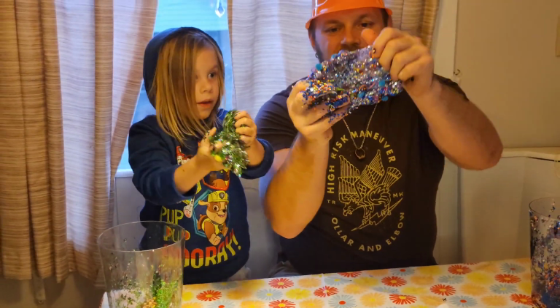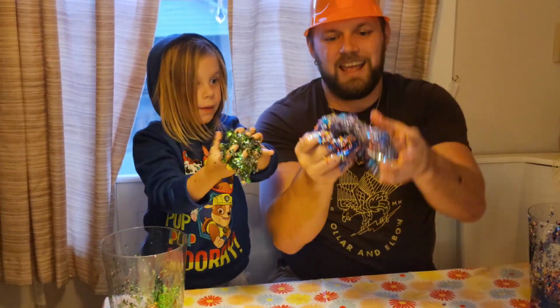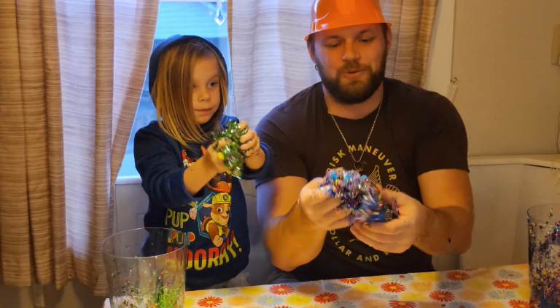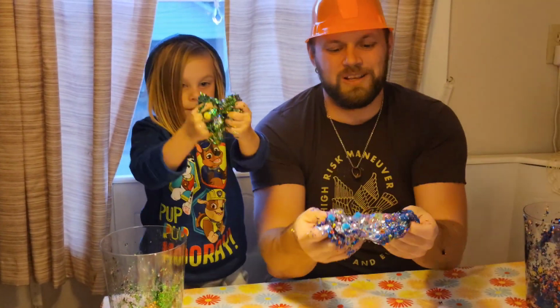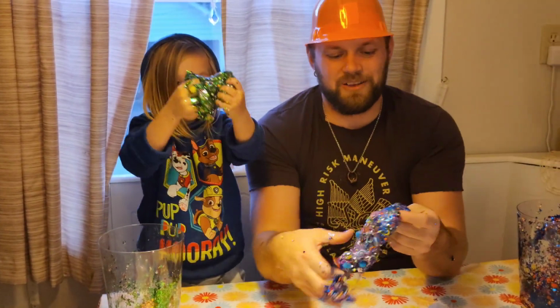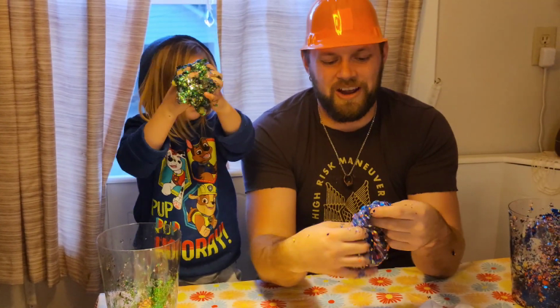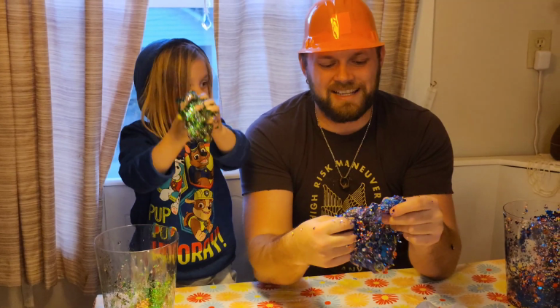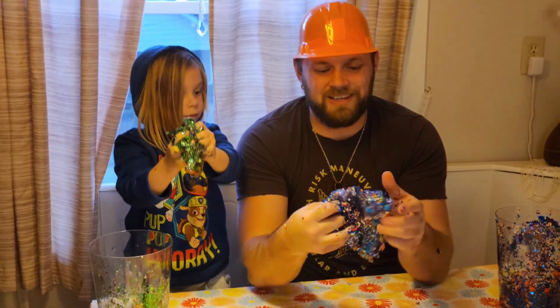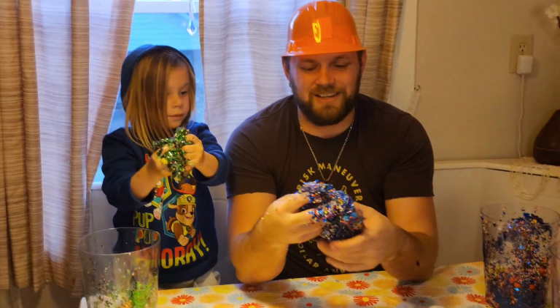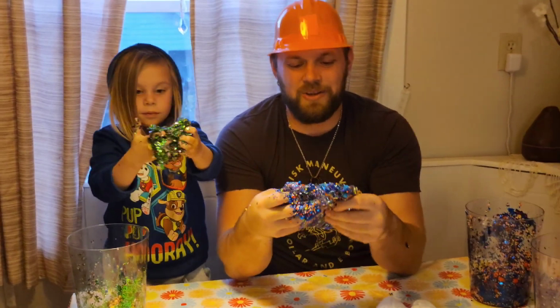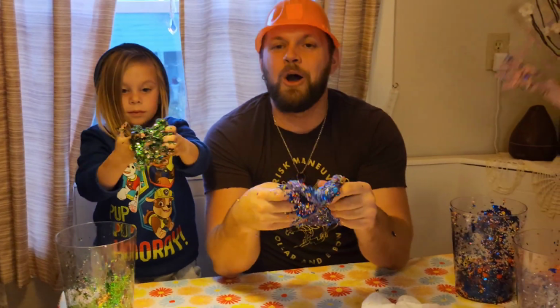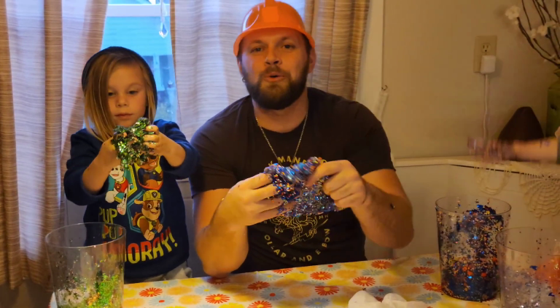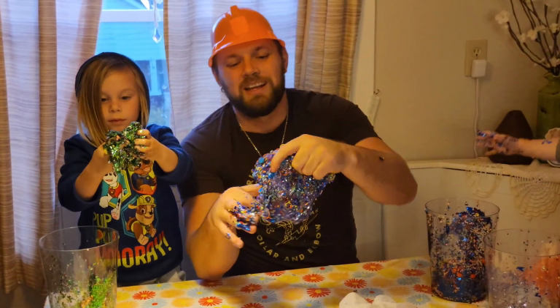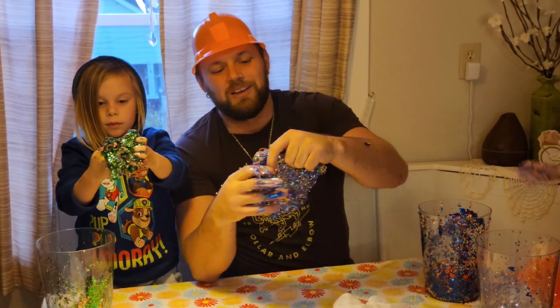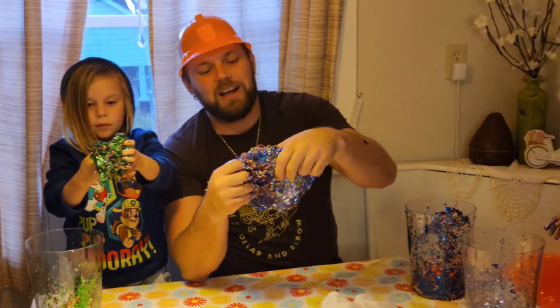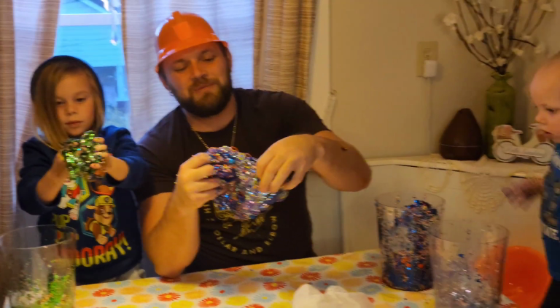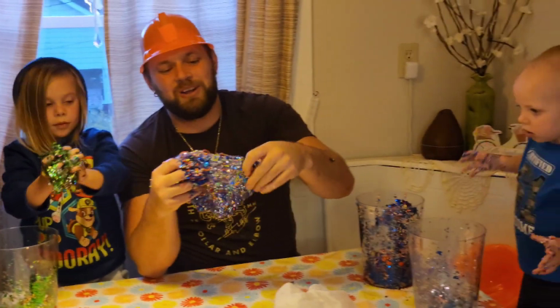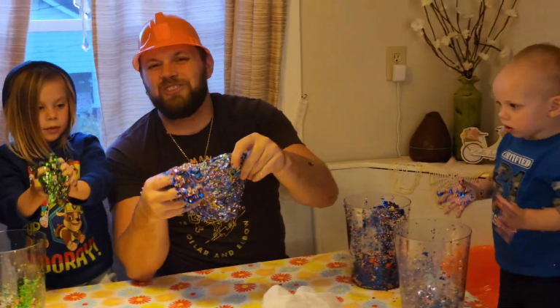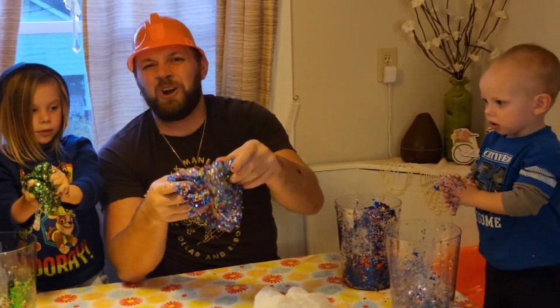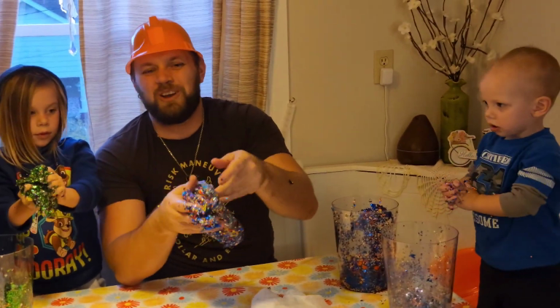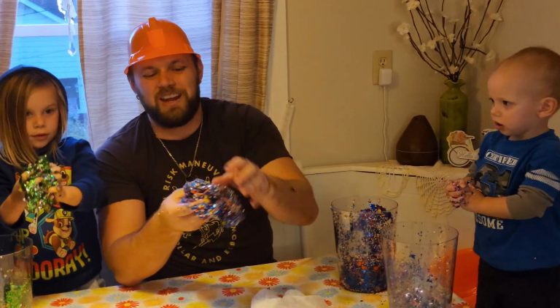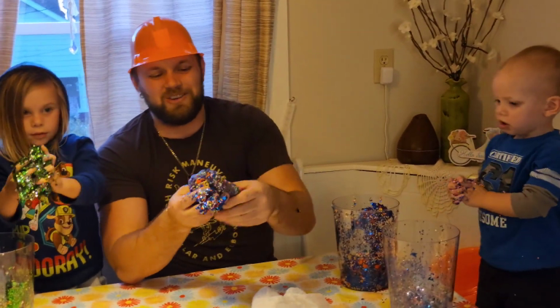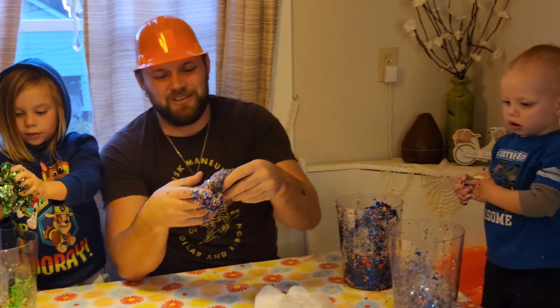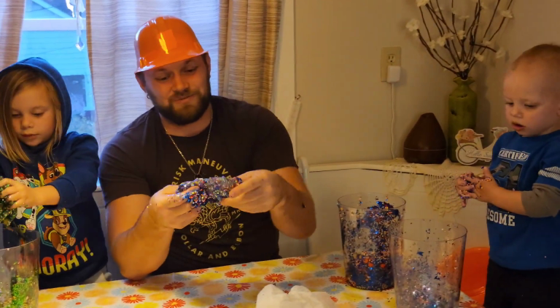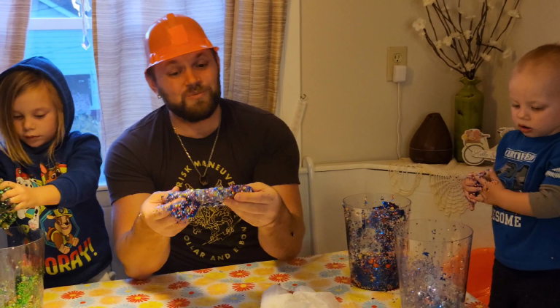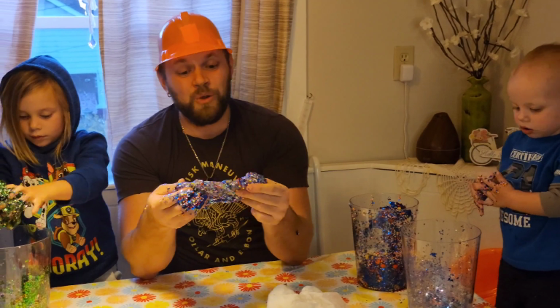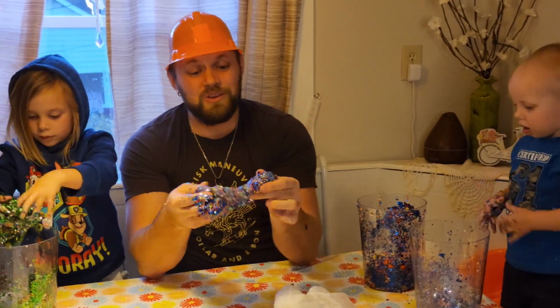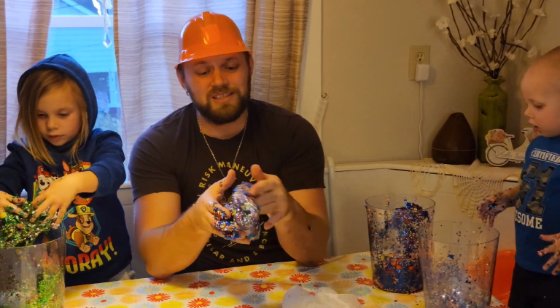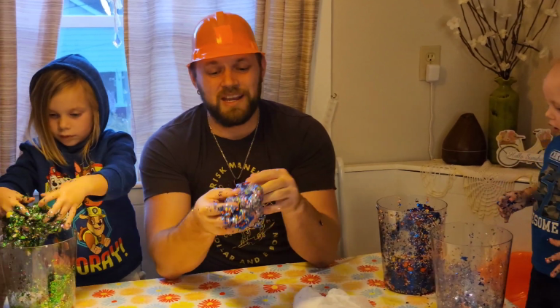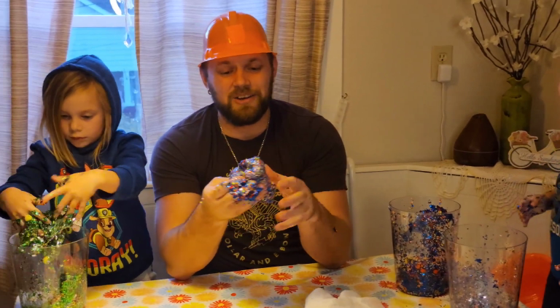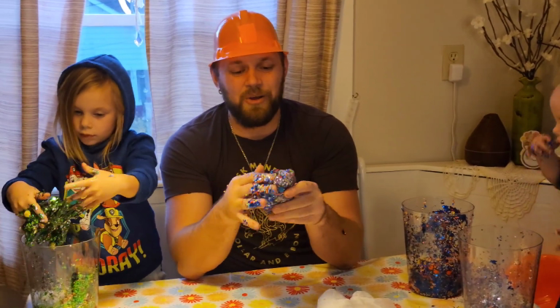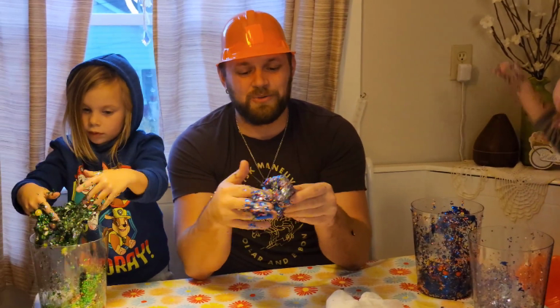Look at that, everyone. This is a fun activity you can do at home. Why spend money on Flarp and all that other stuff when you can just make your own?